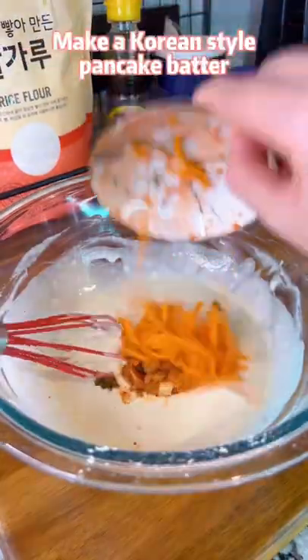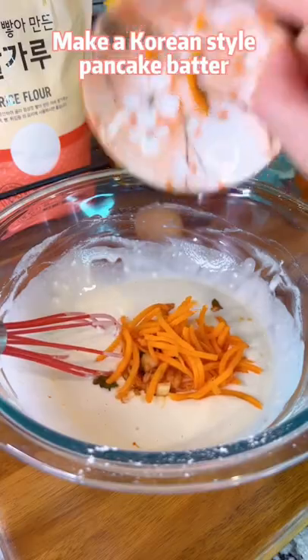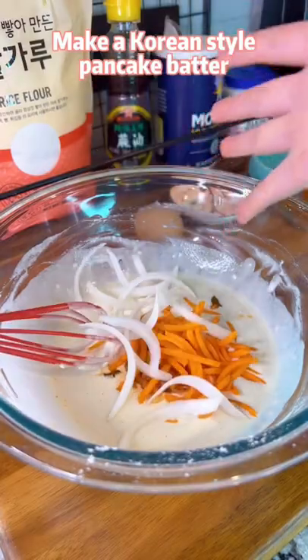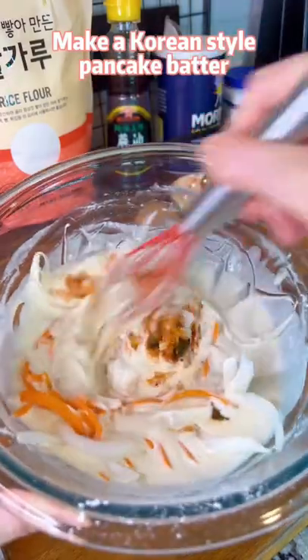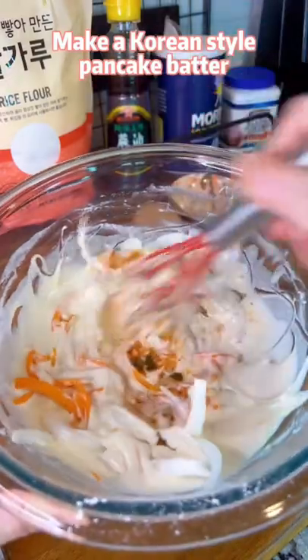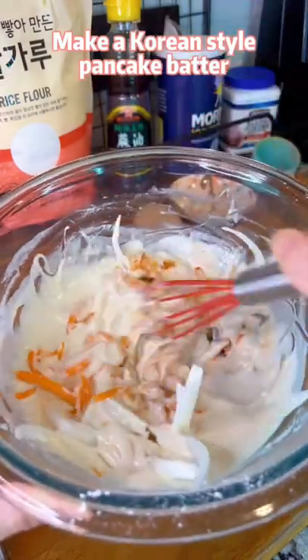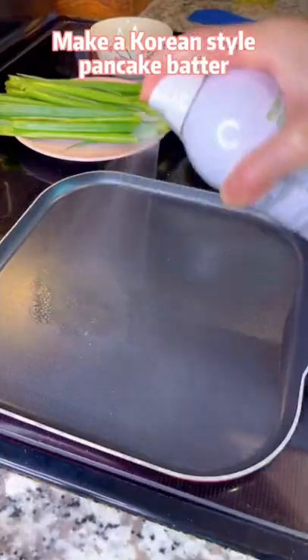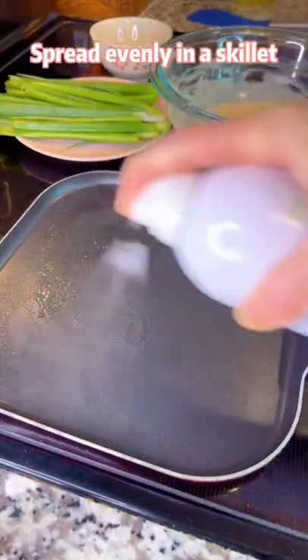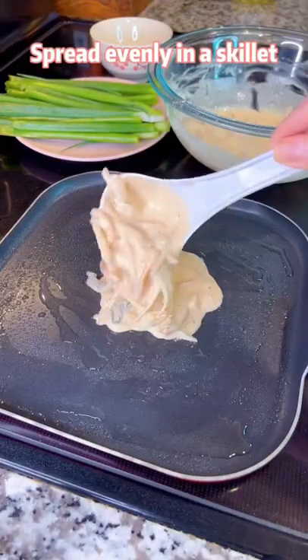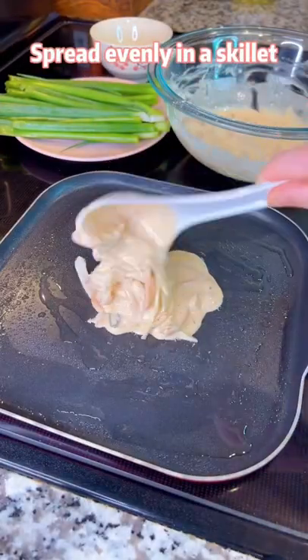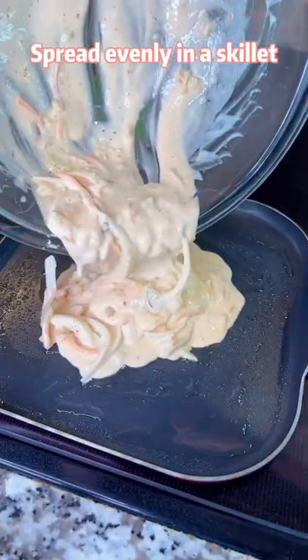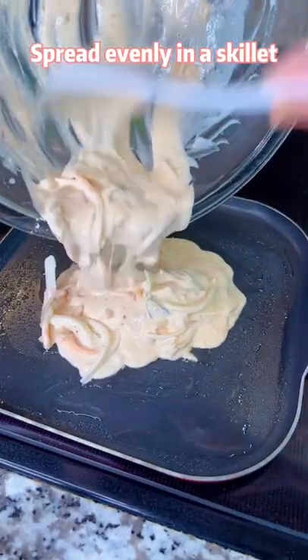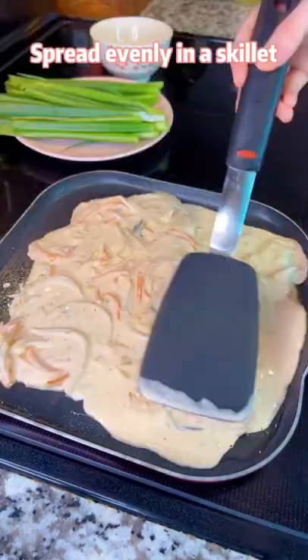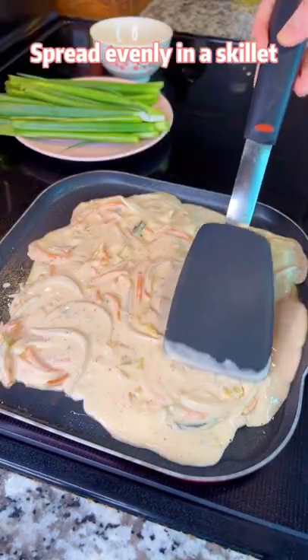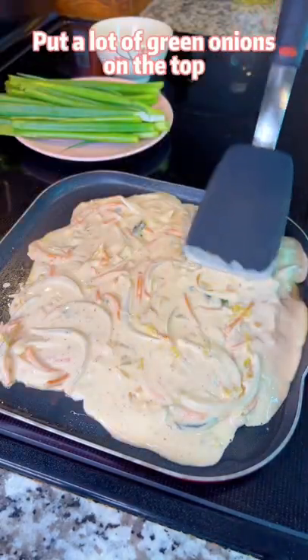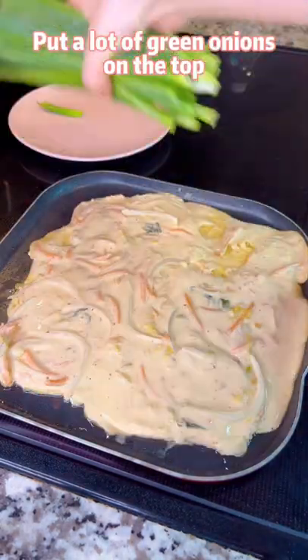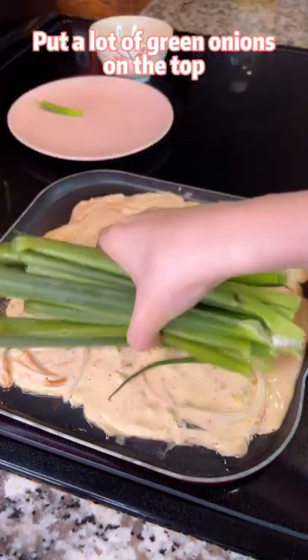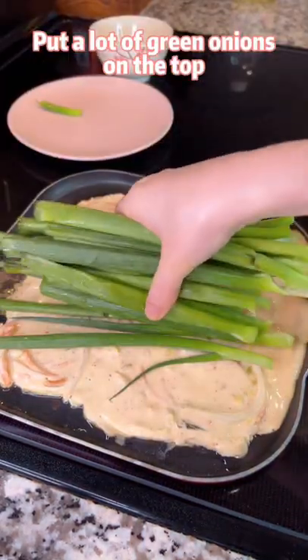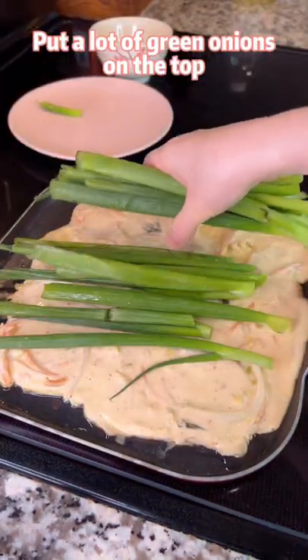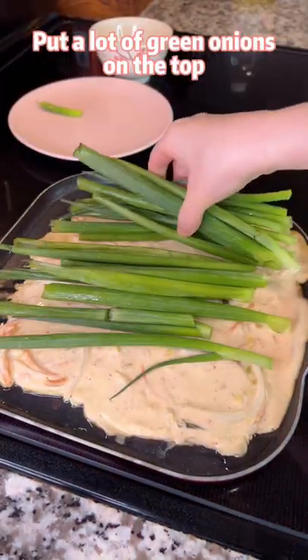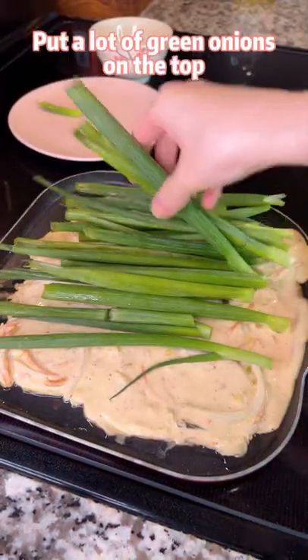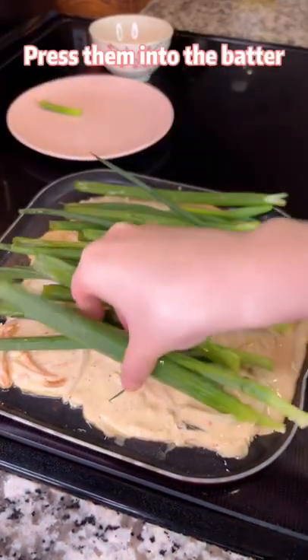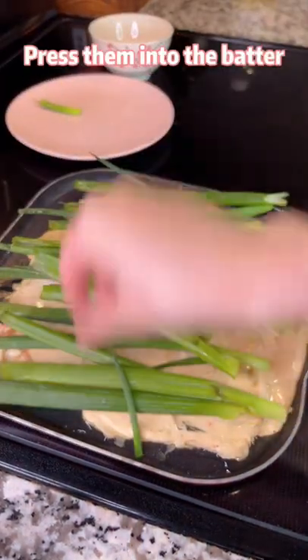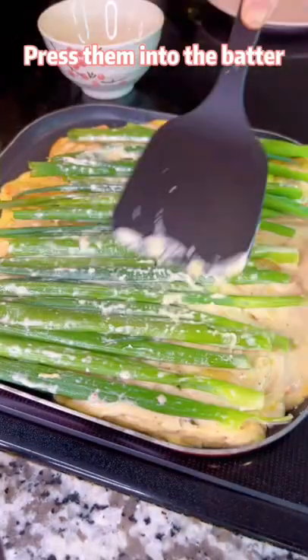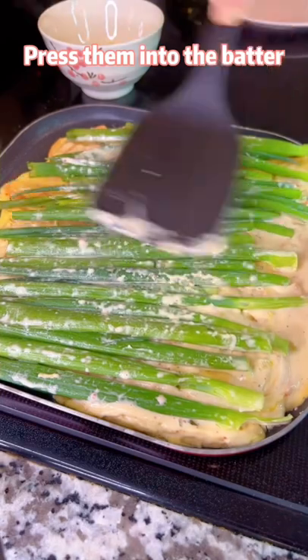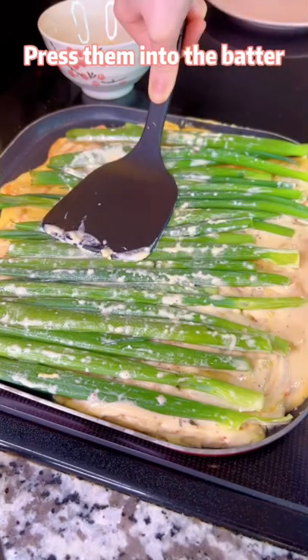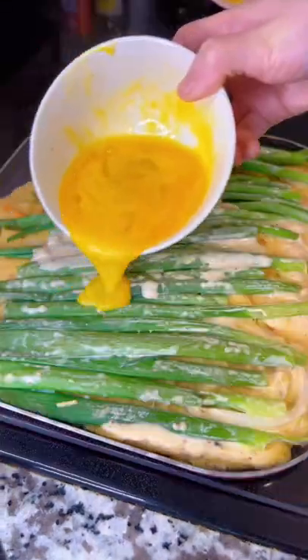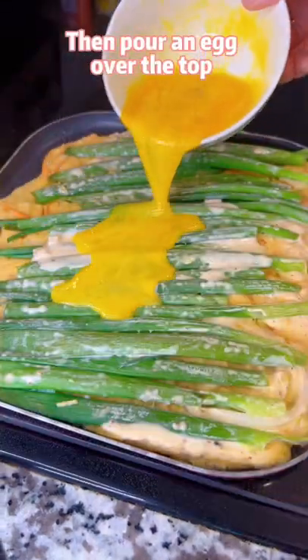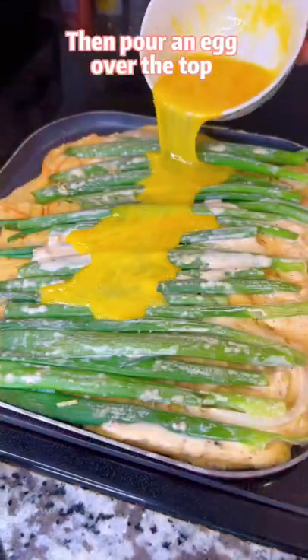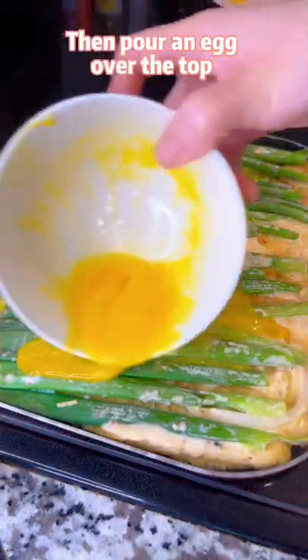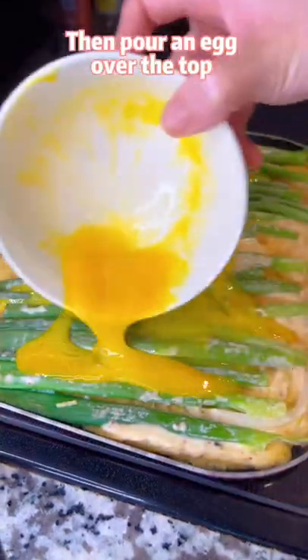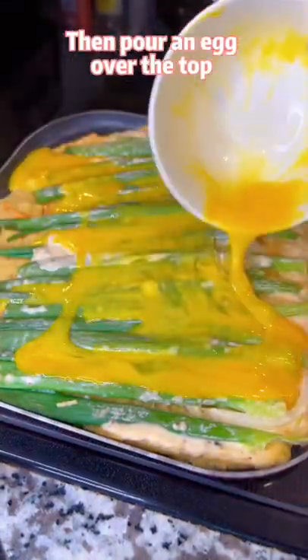Make a Korean style pancake batter. Spread evenly in a skillet. Put a lot of green onions on the top. Press them into the batter. Then pour an egg over the top.